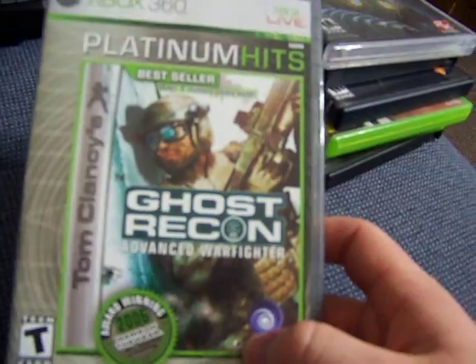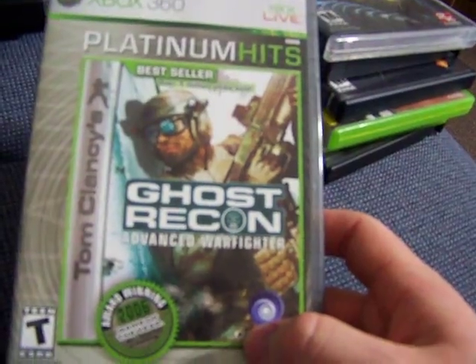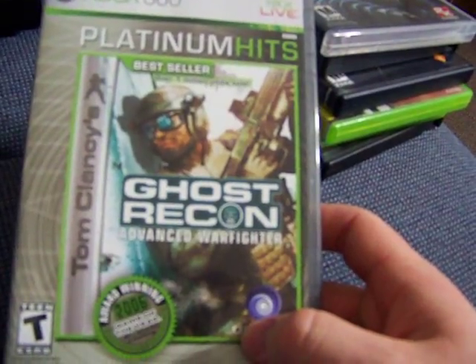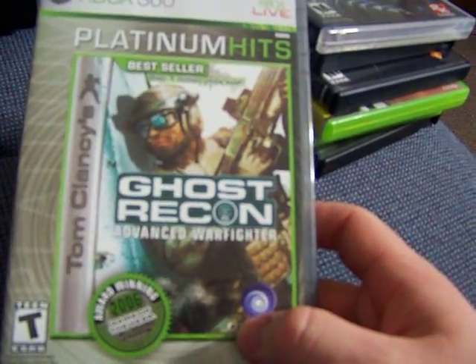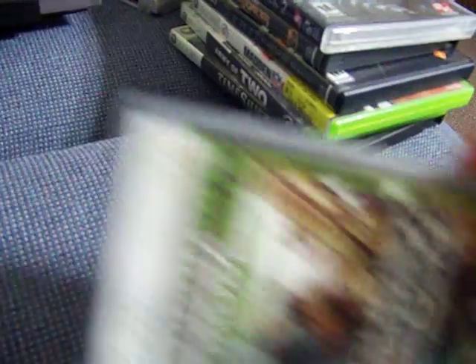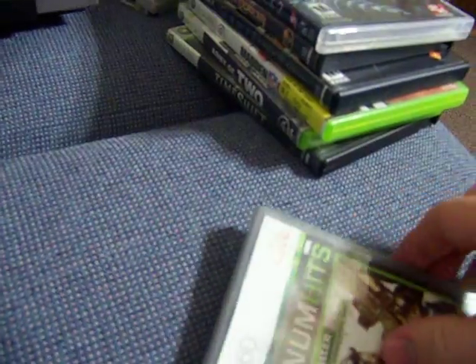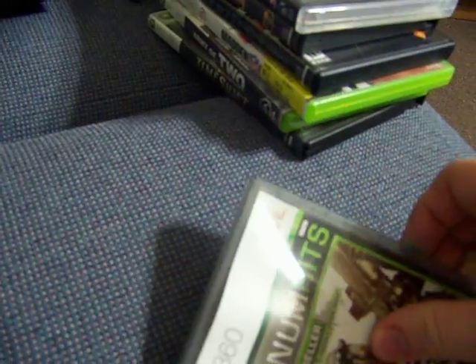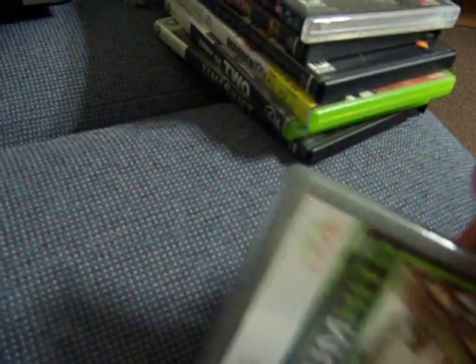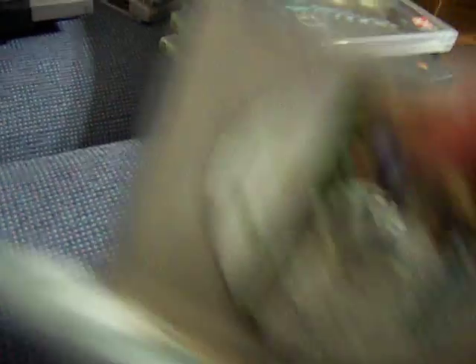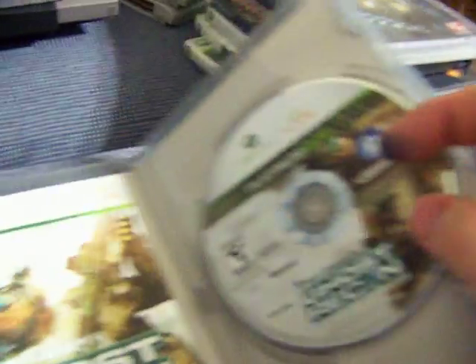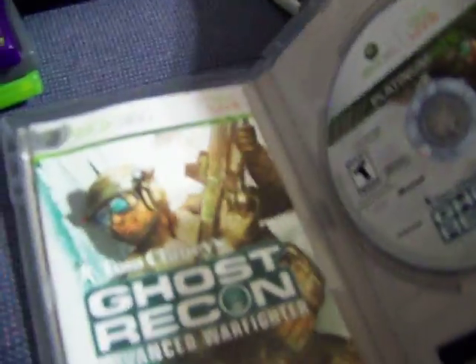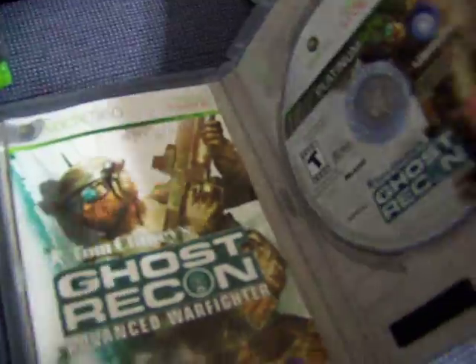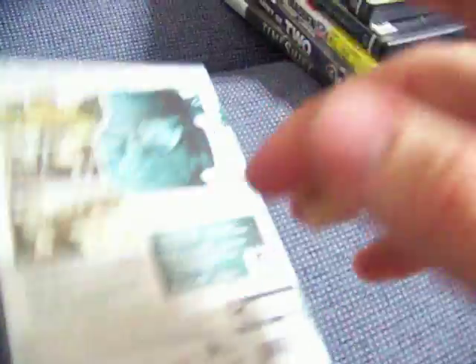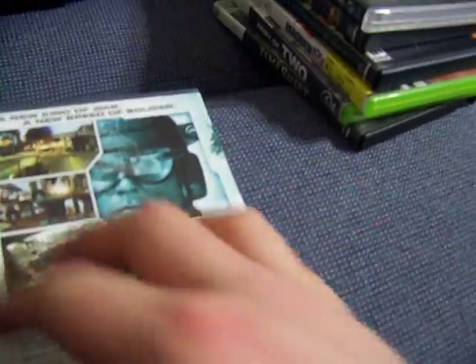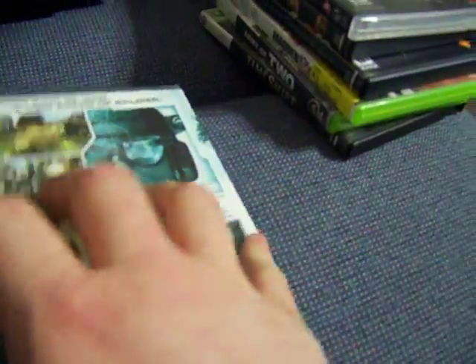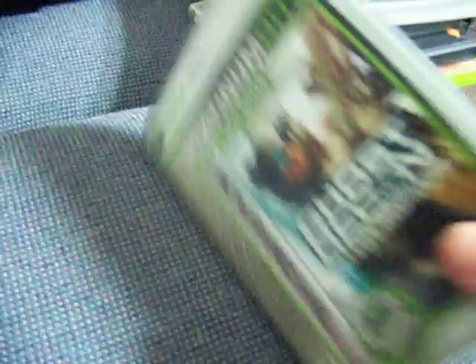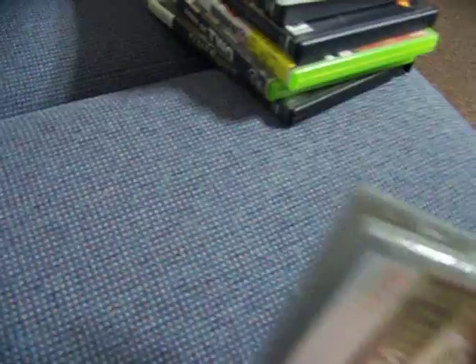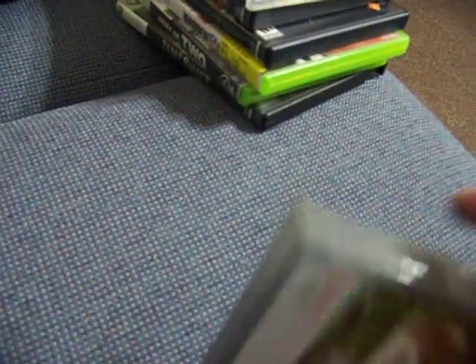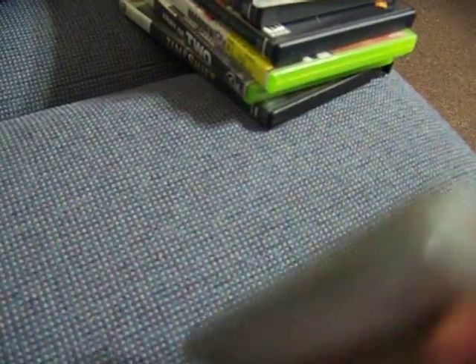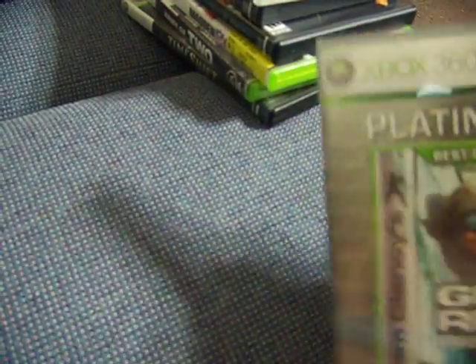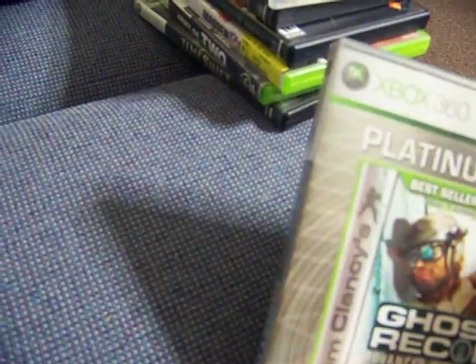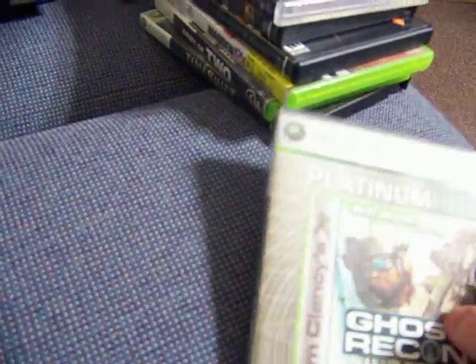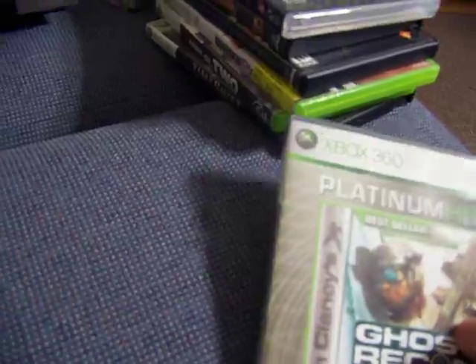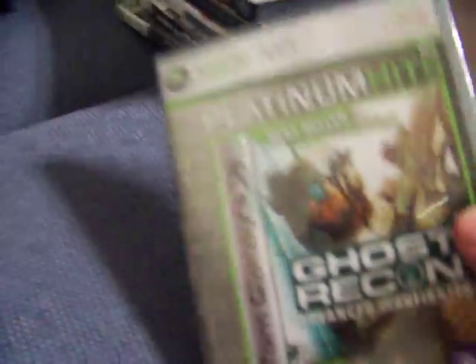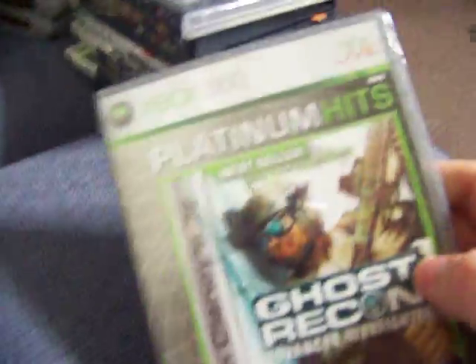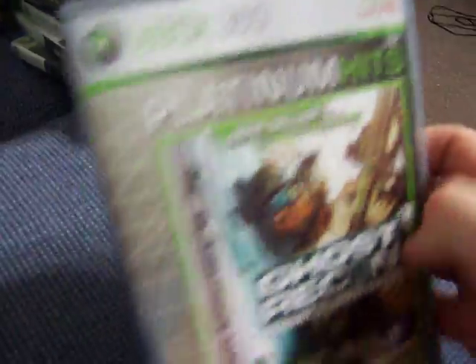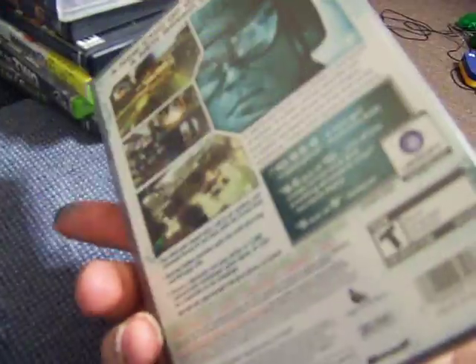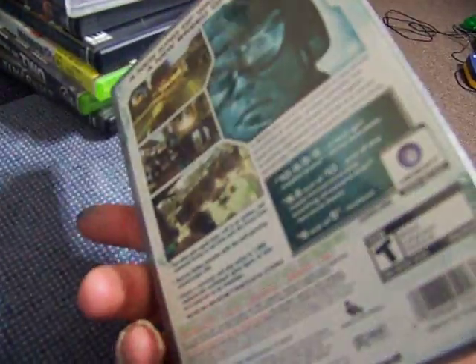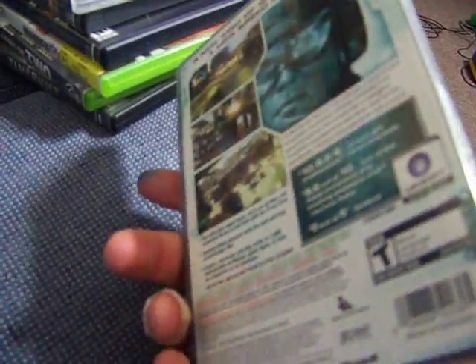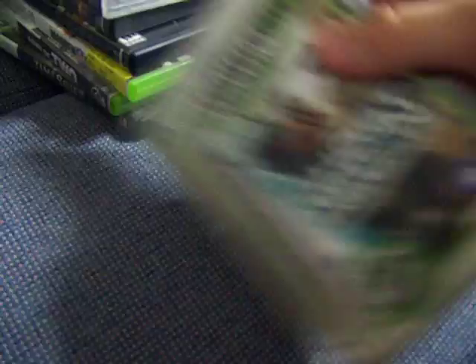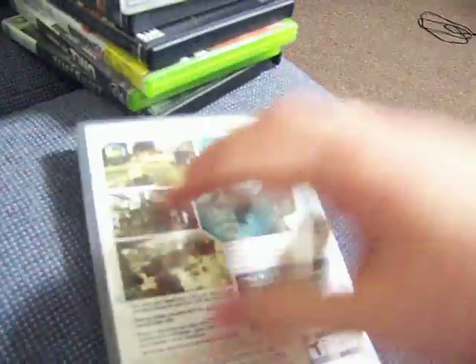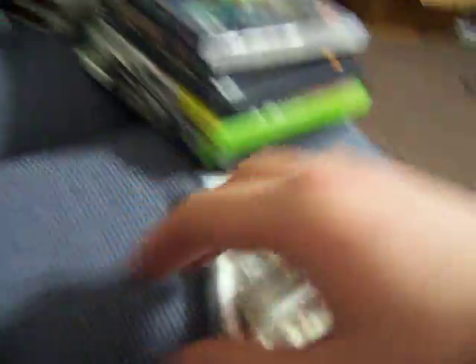Platinum Hits — Ghost Recon Advanced Warfighter. Complete. Picked up the Greatest Hits of the second one about a week or two ago. This one was $1.50.